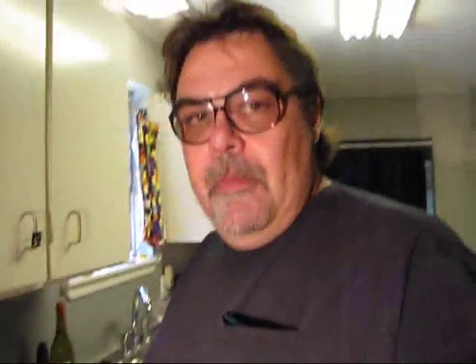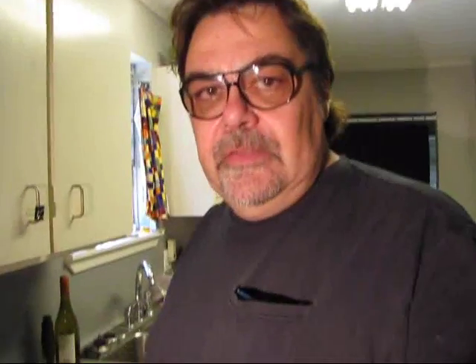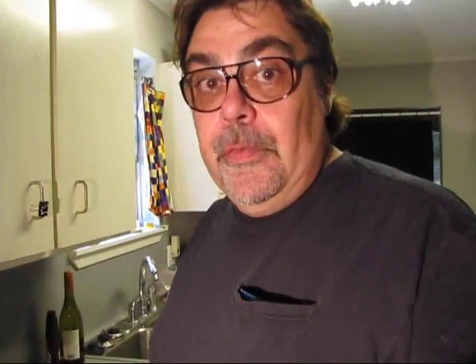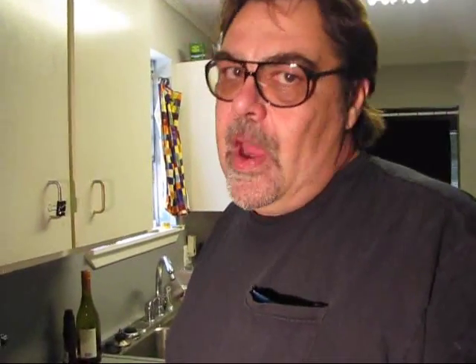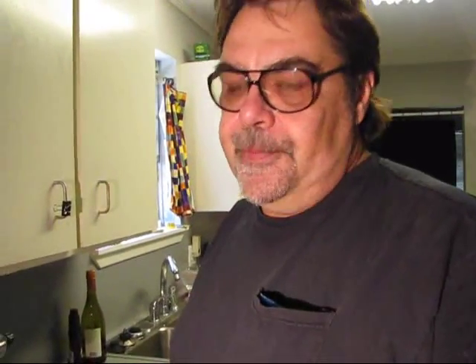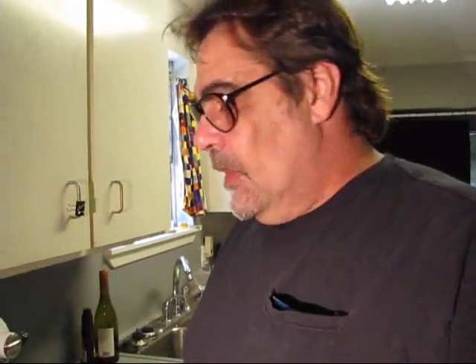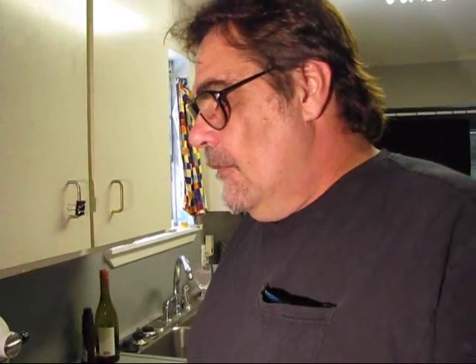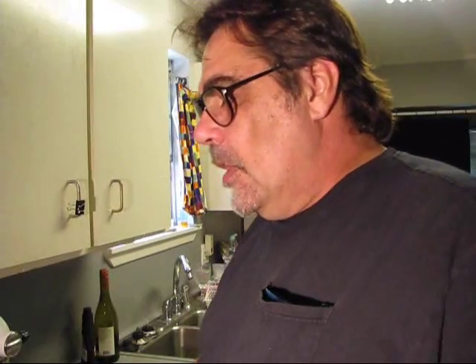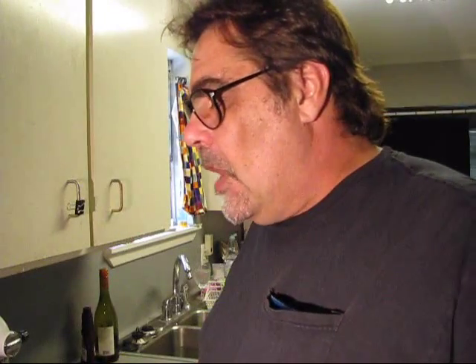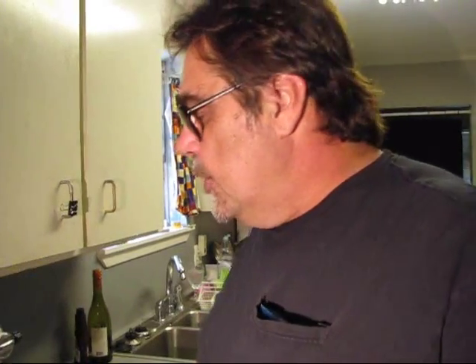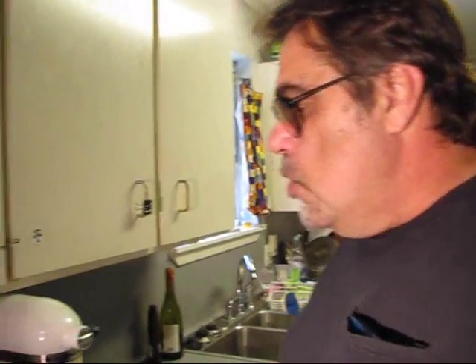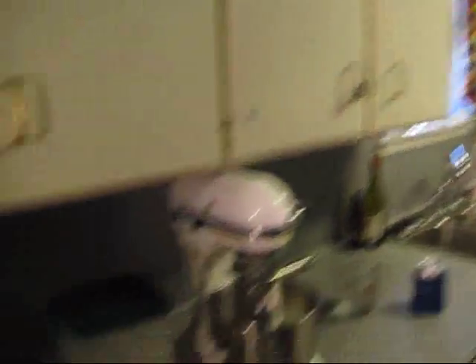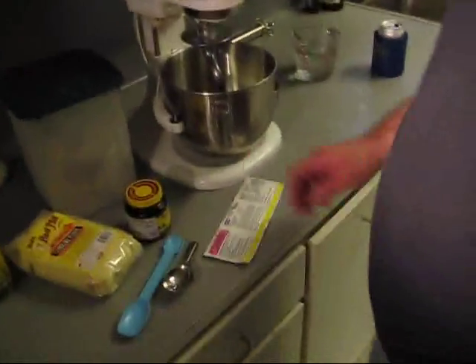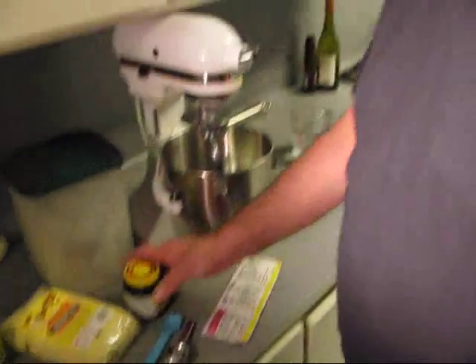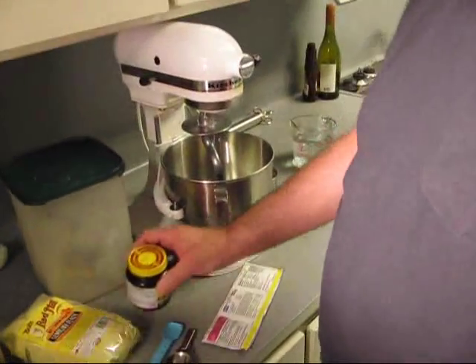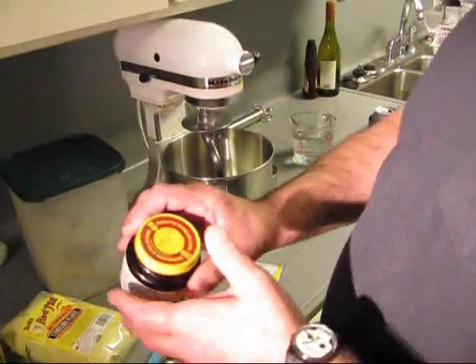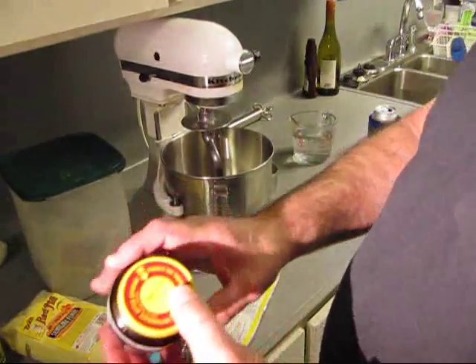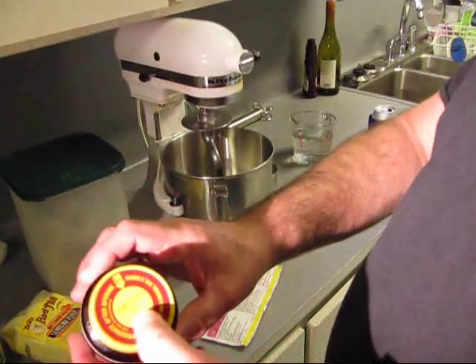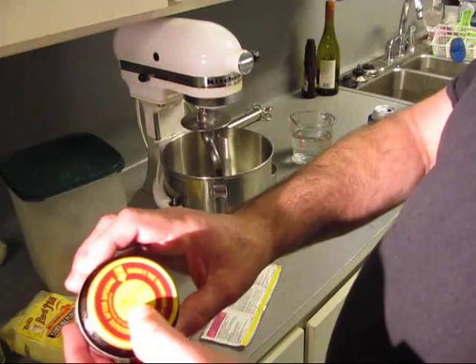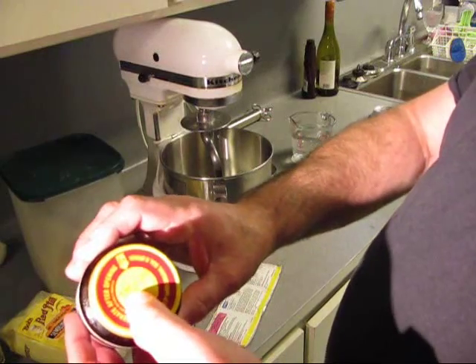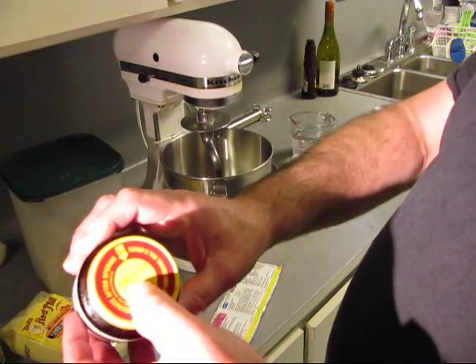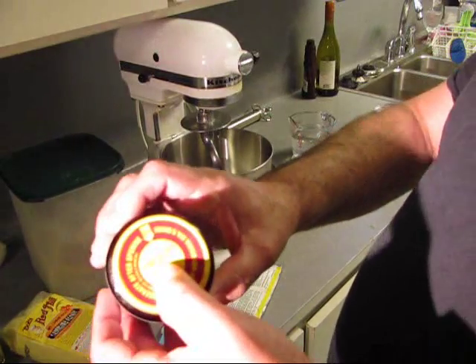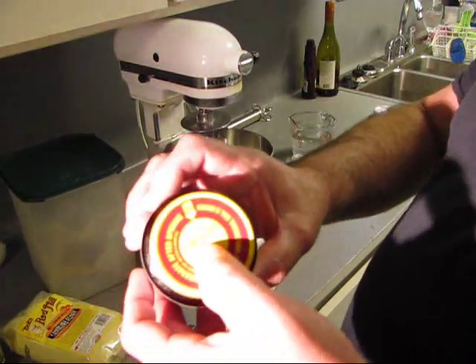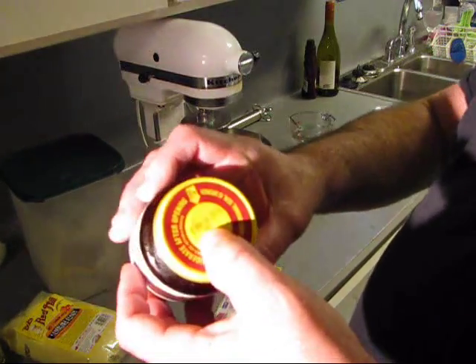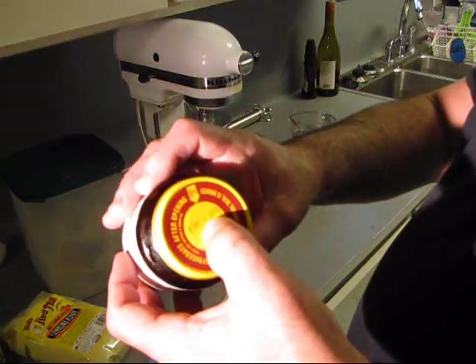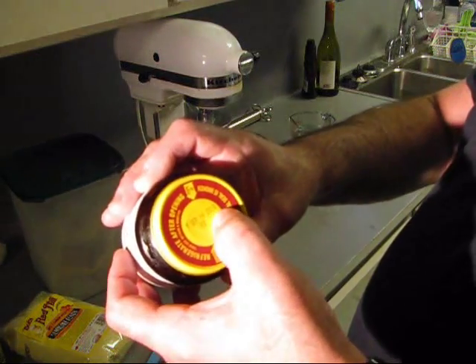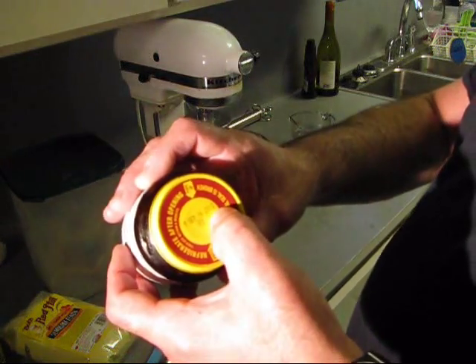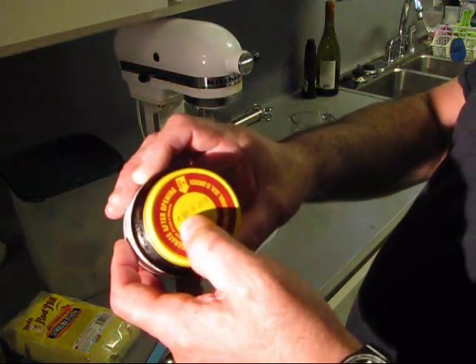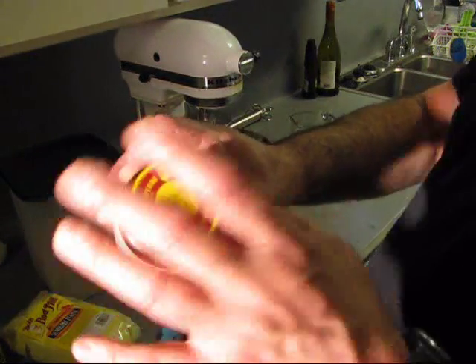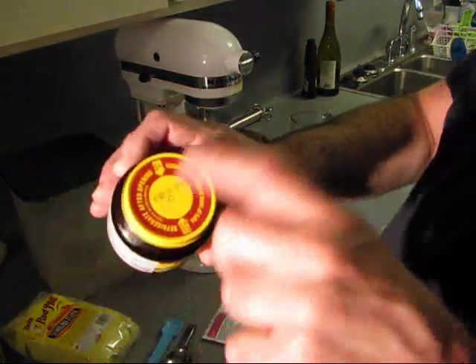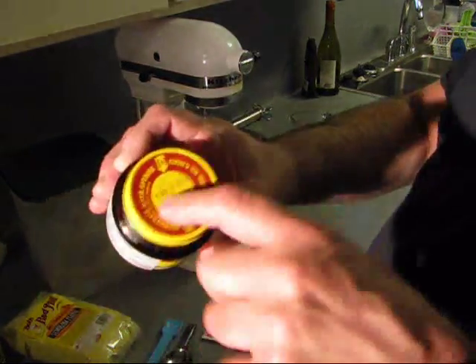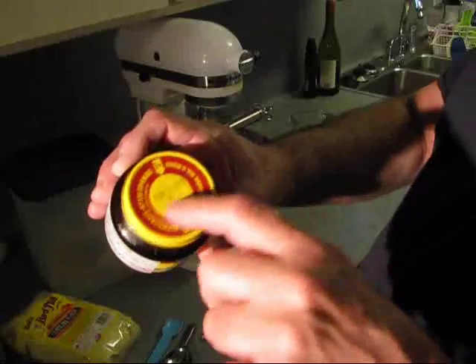We're going to make this all from scratch. First, we're going to start out with a dough, and I got some yeast here. Yeast is an alive creature or enzyme, or it's yeast, okay.